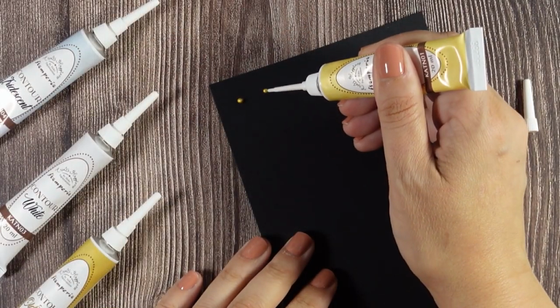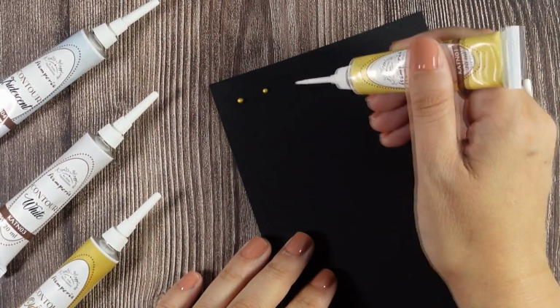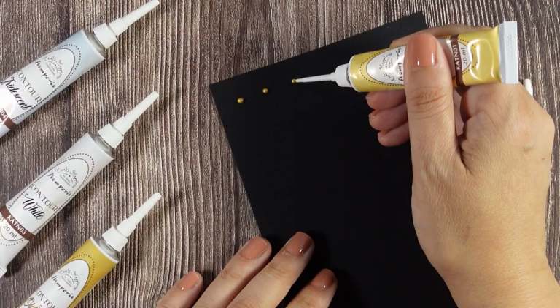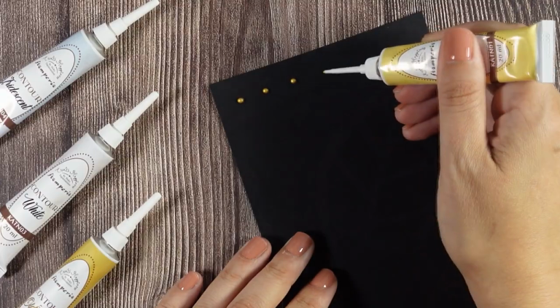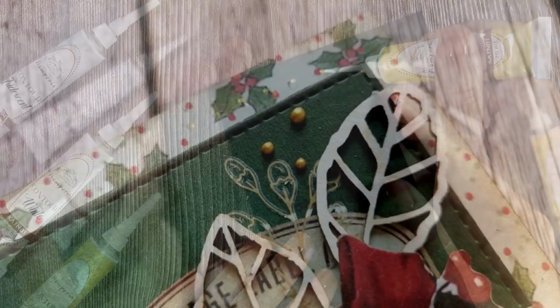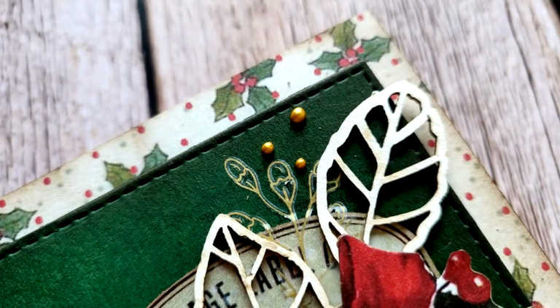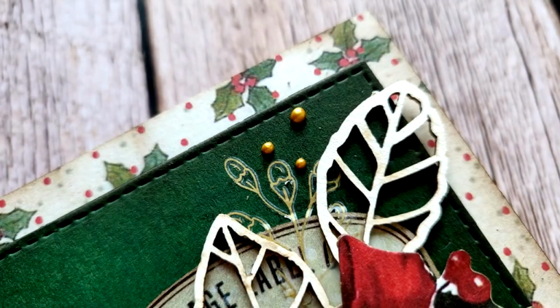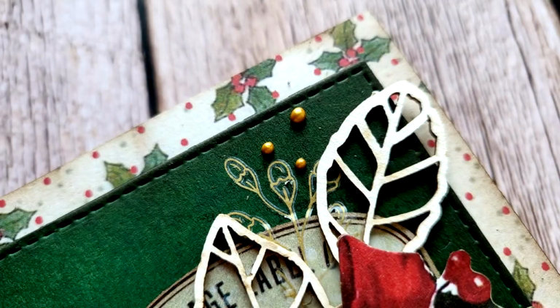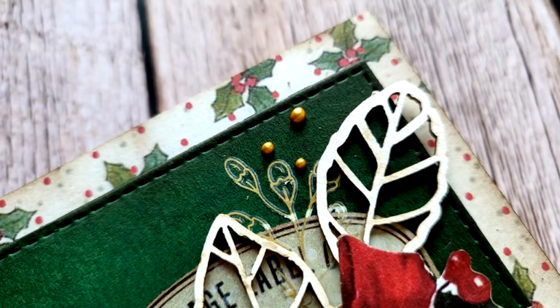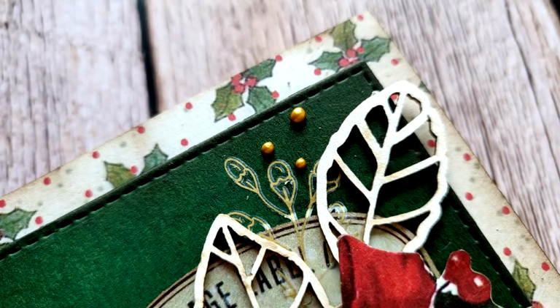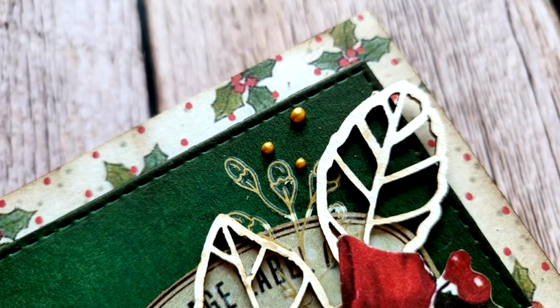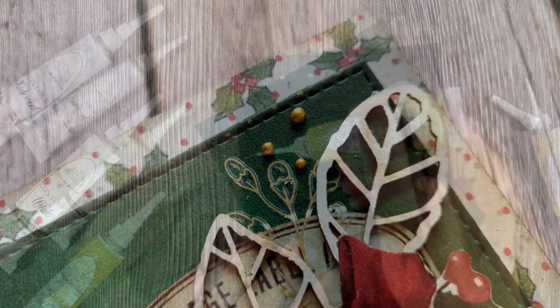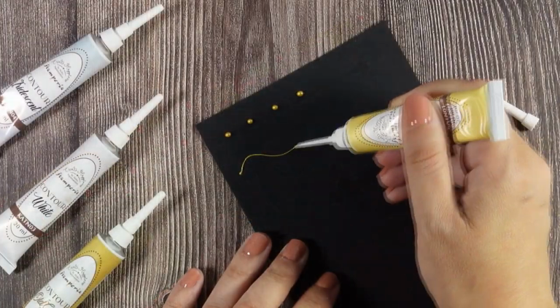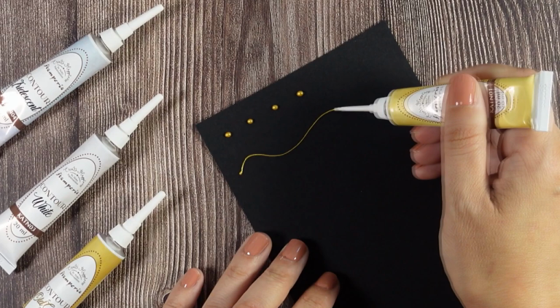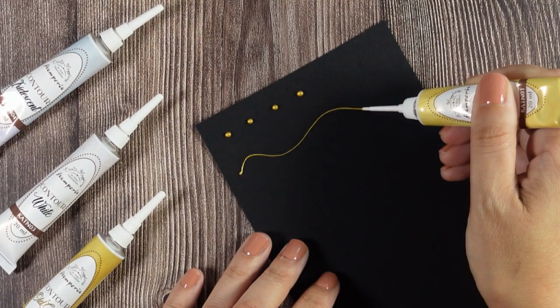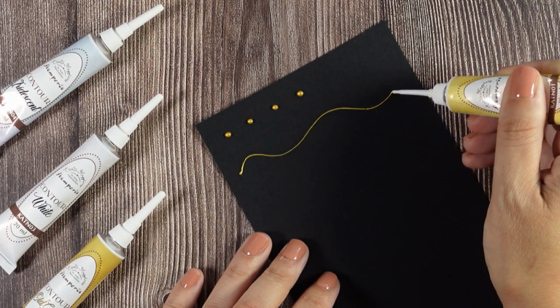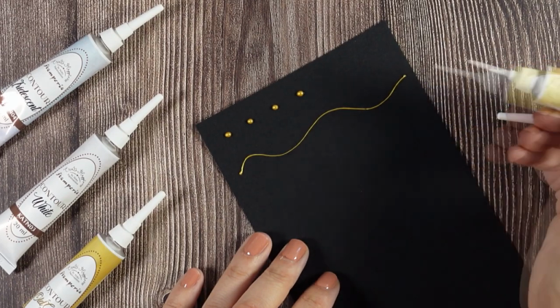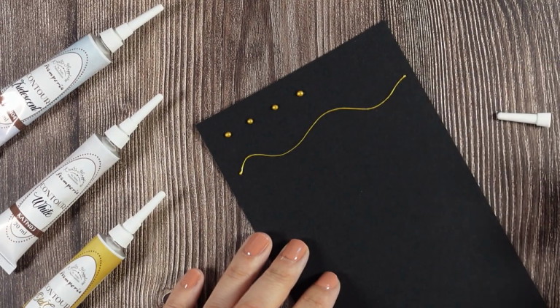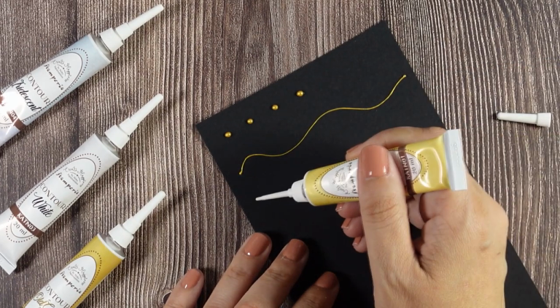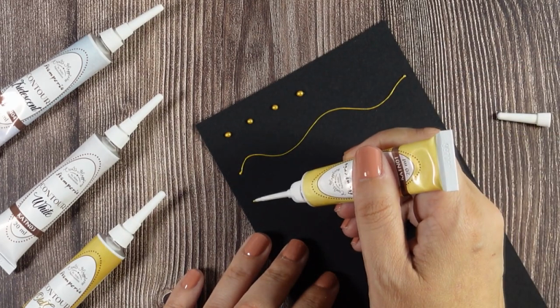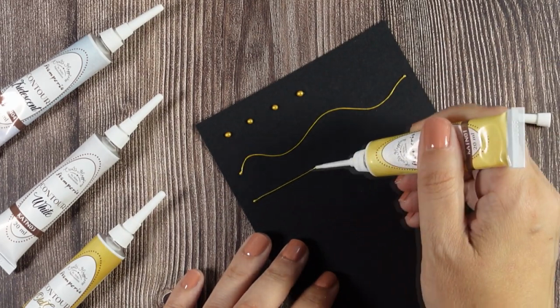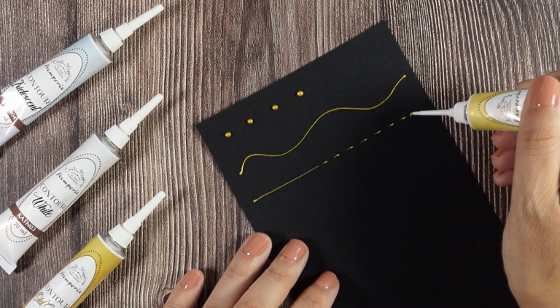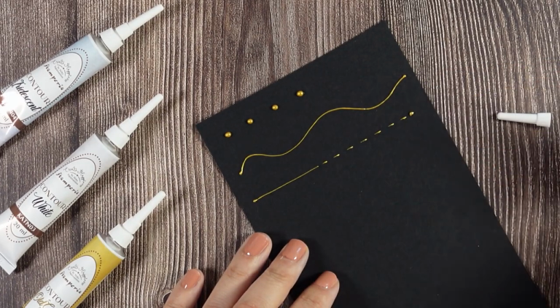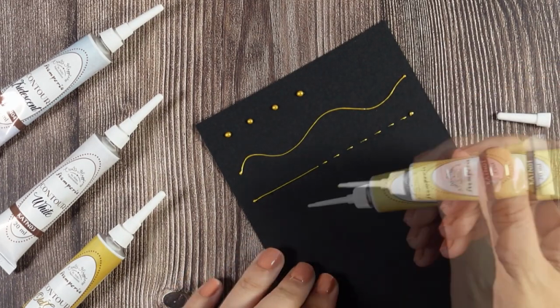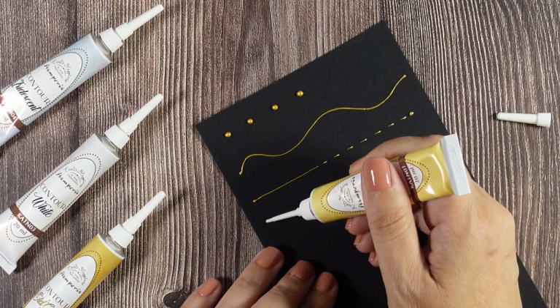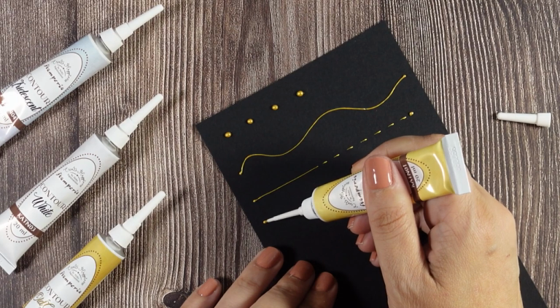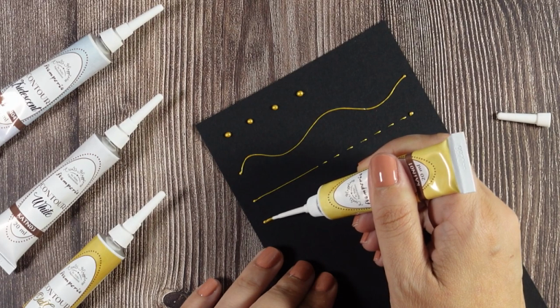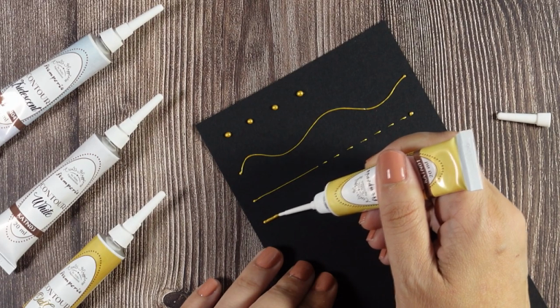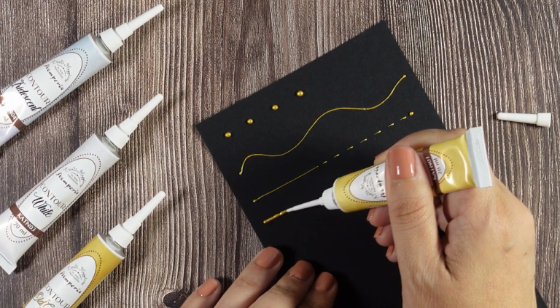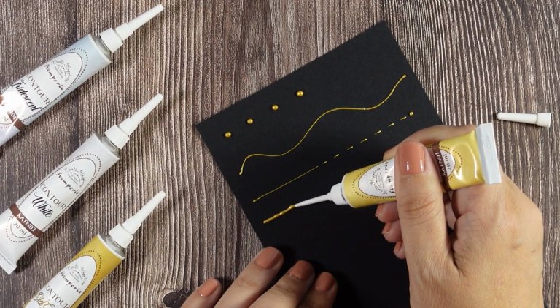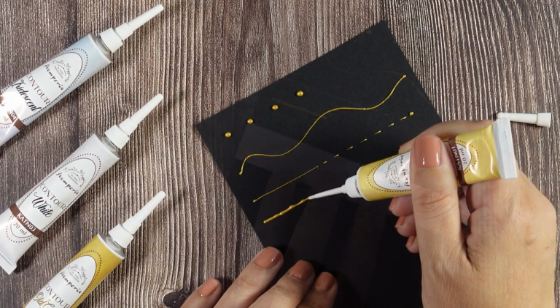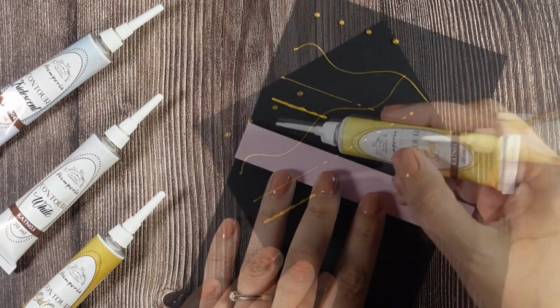Use our contour liners to create dots that look like pearls, outline images, or just create borders and doodles. You can have thicker or thinner lines depending on how much pressure you apply.